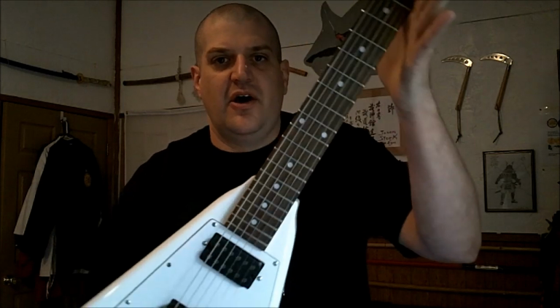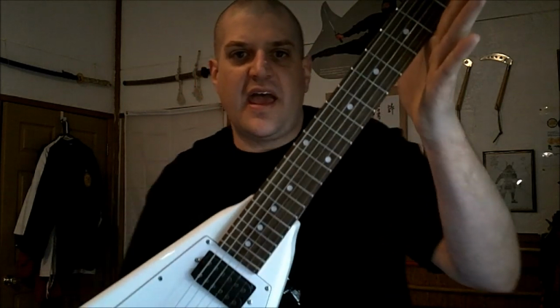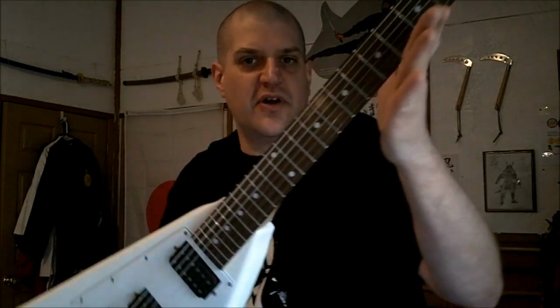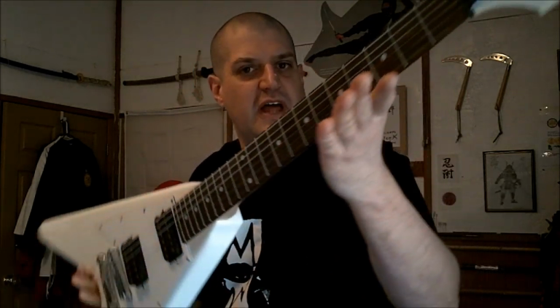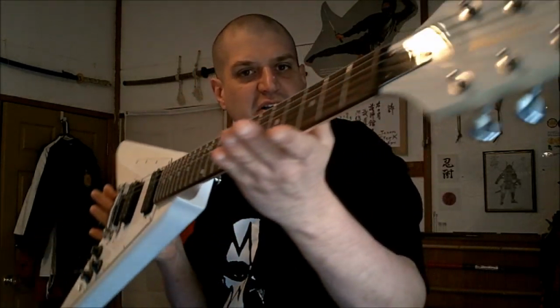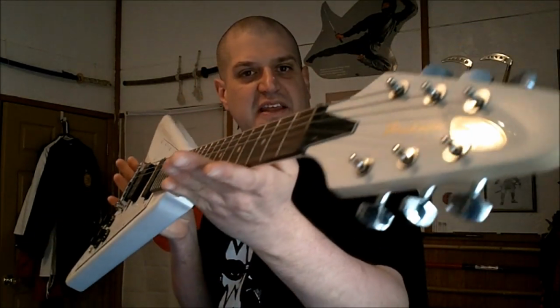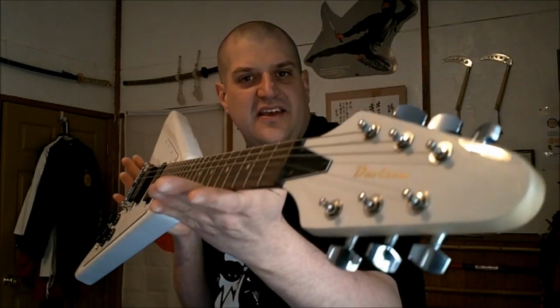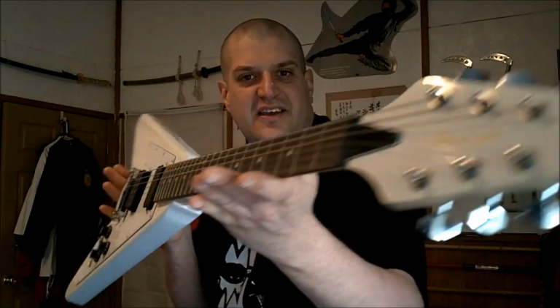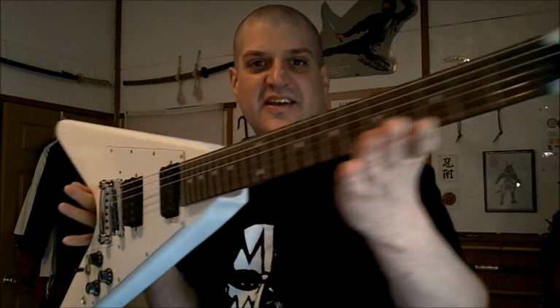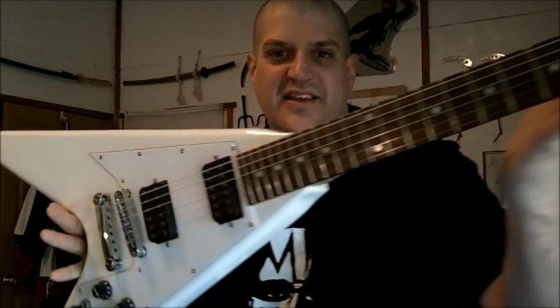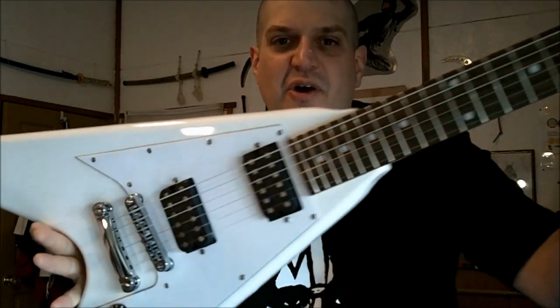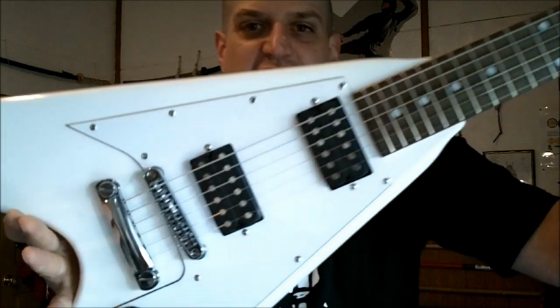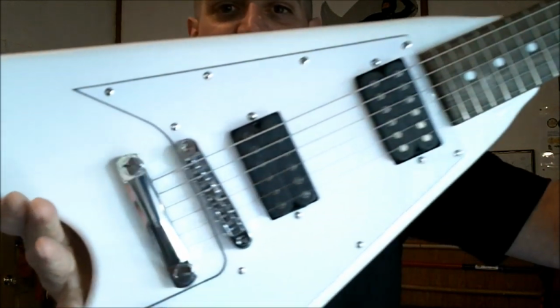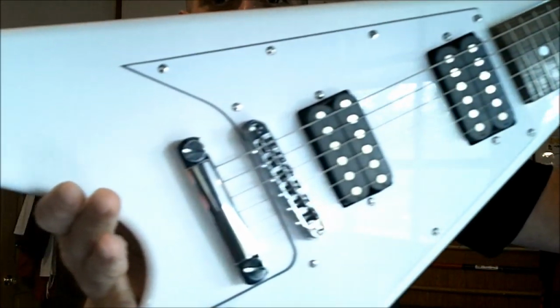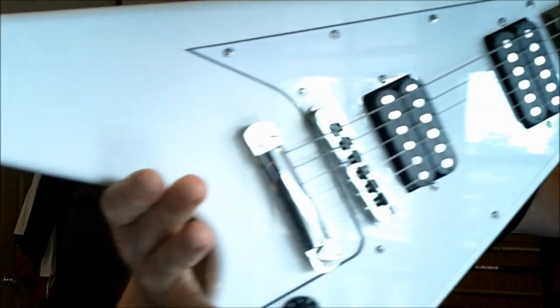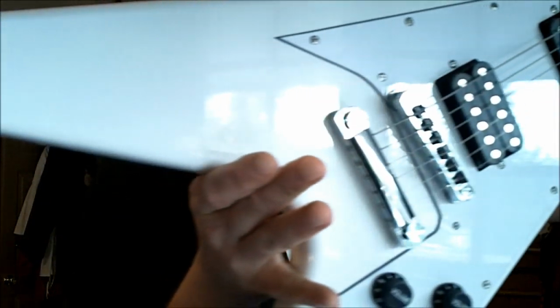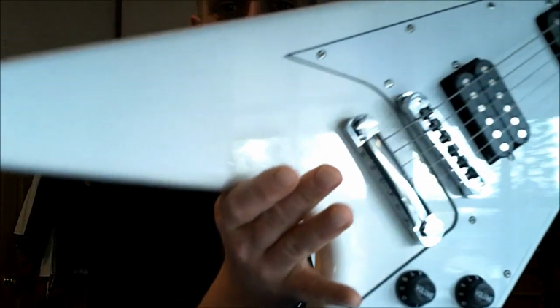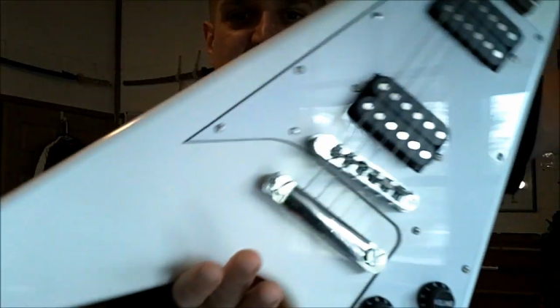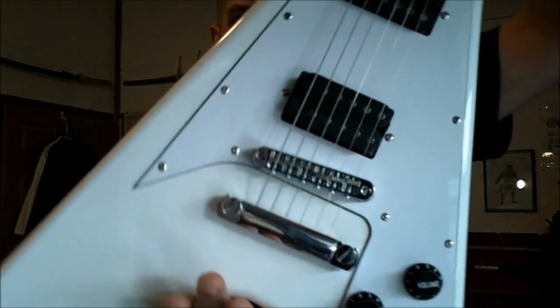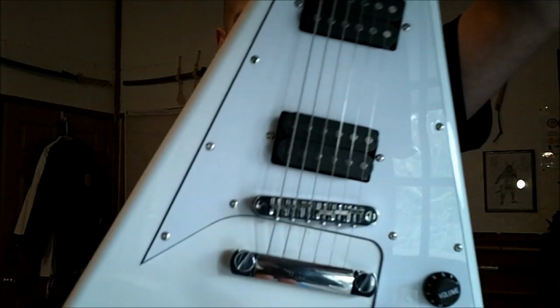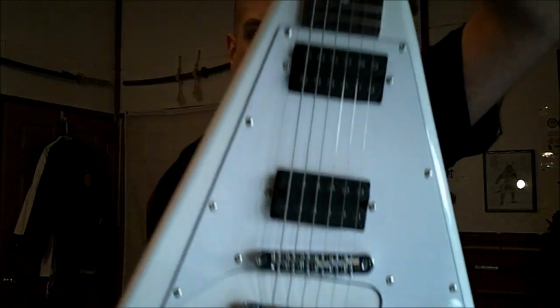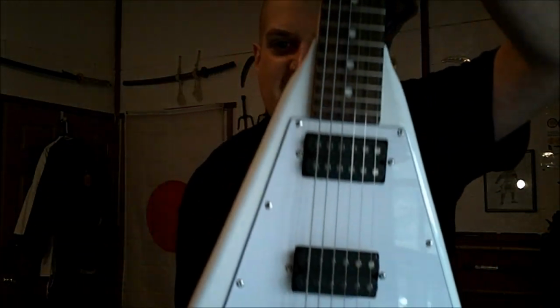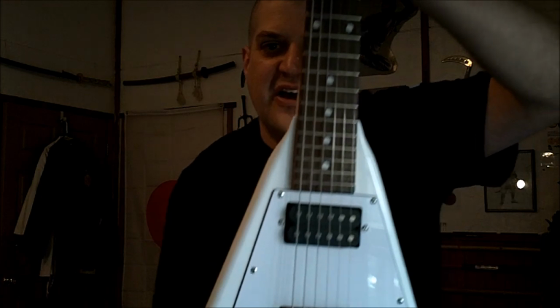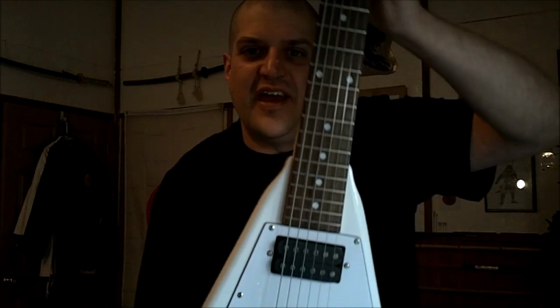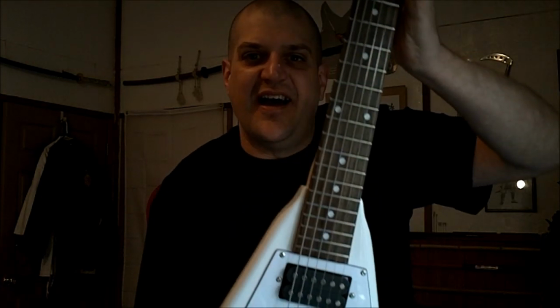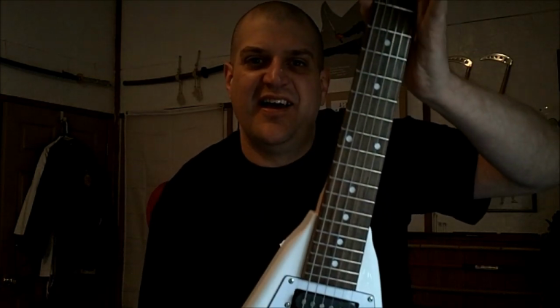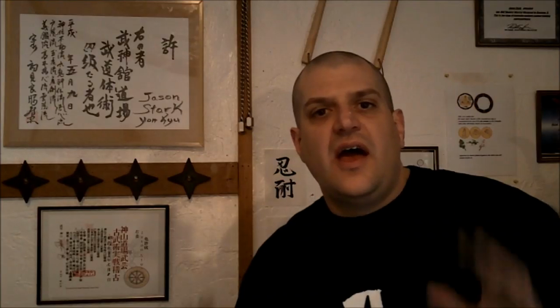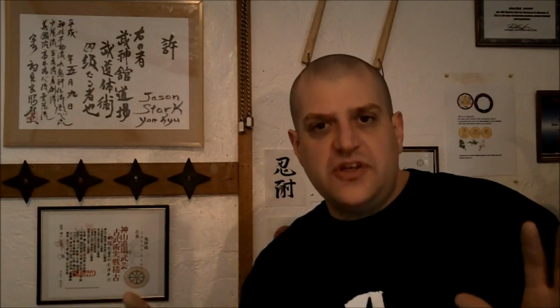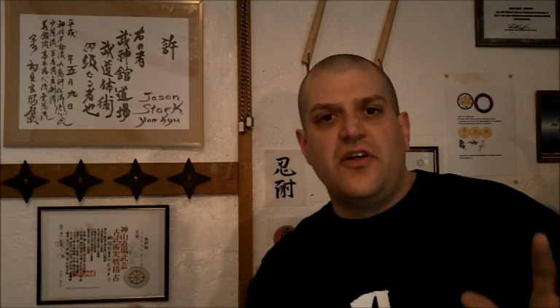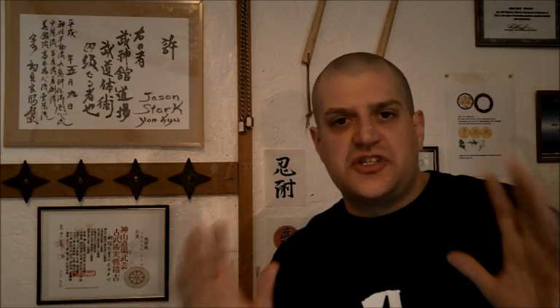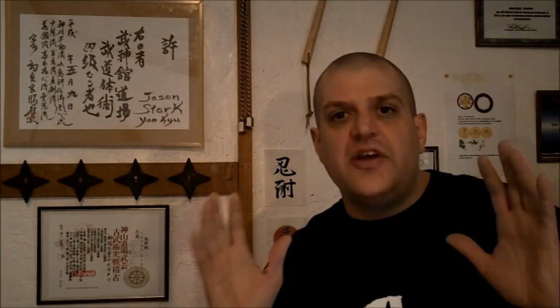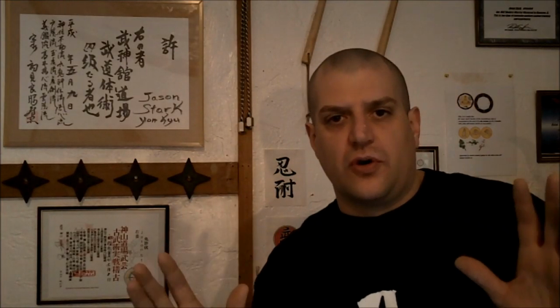Oh yeah, you want to feel like Paul Stanley? You know what to do. As you can tell, this guitar is gorgeous.